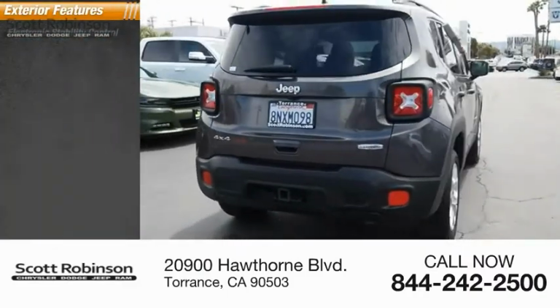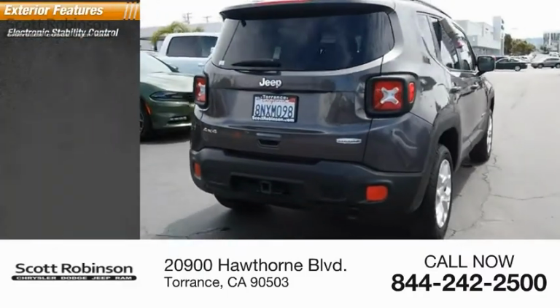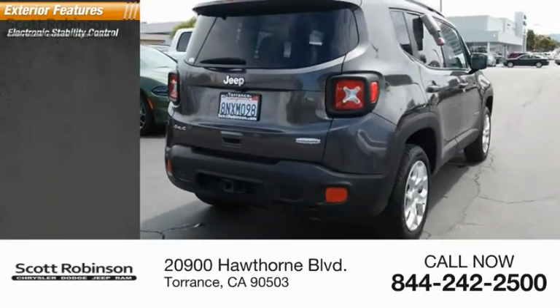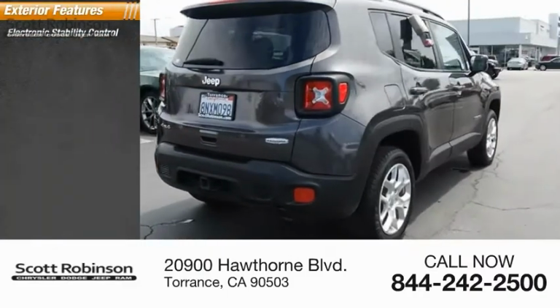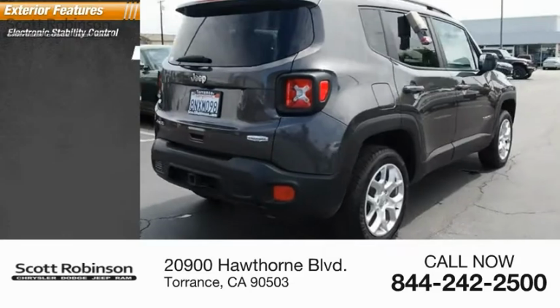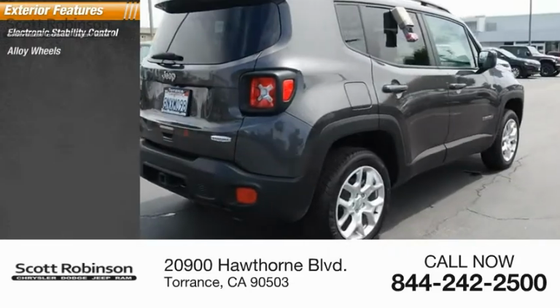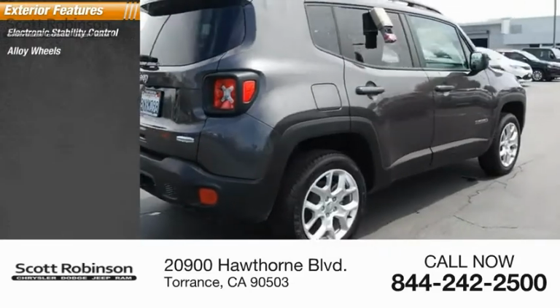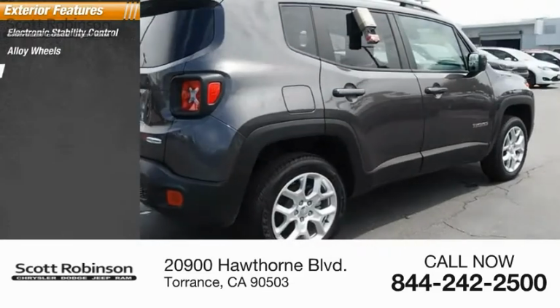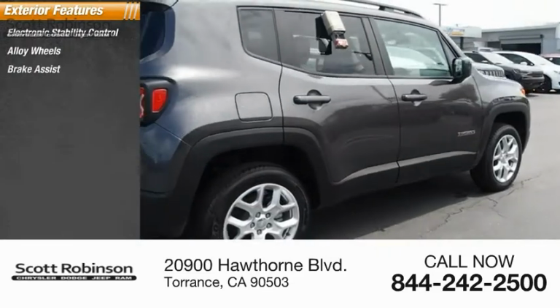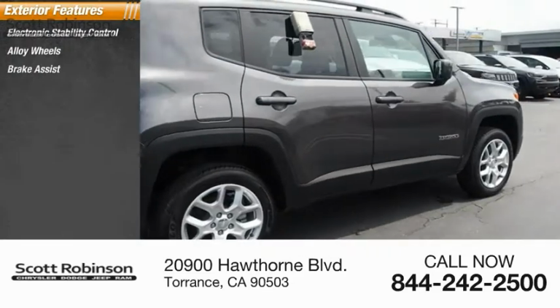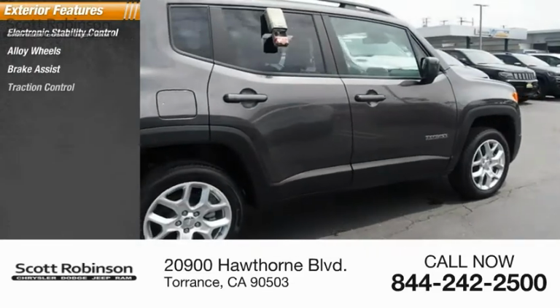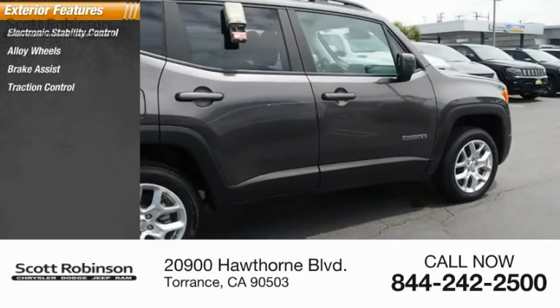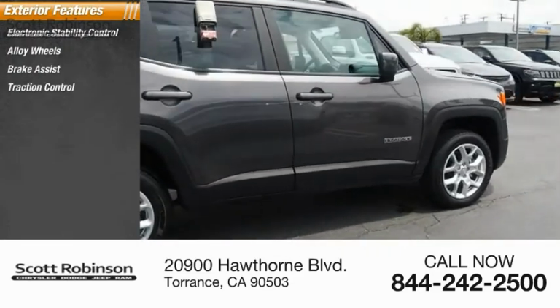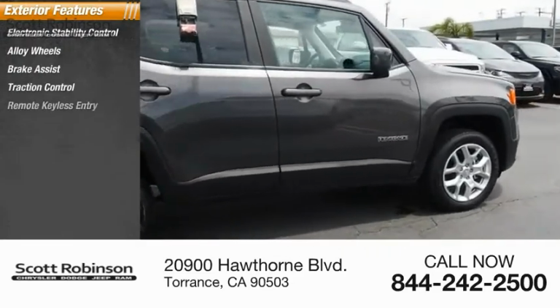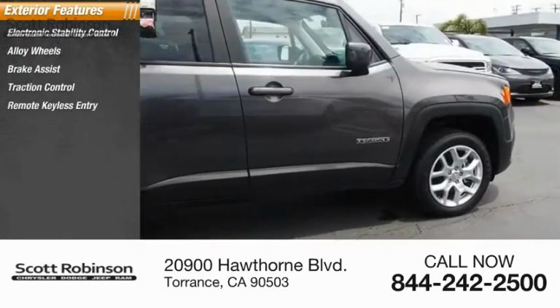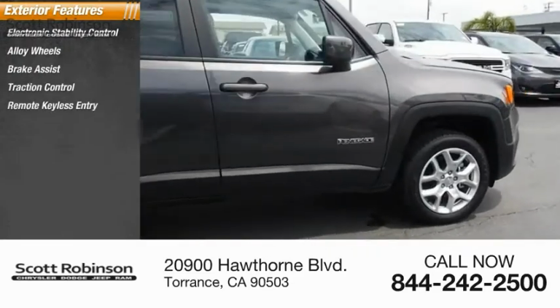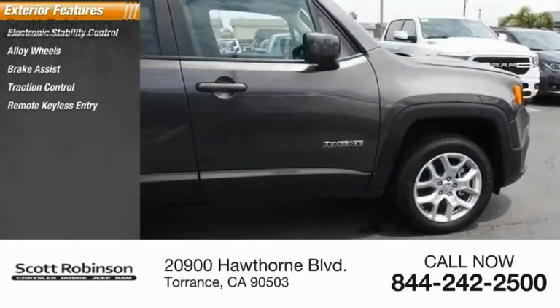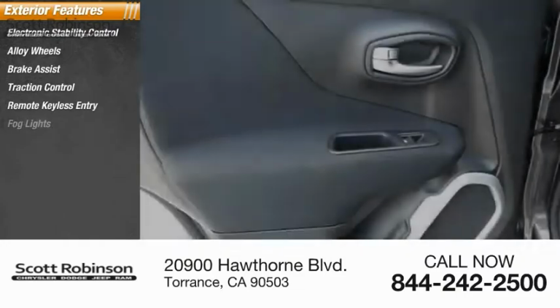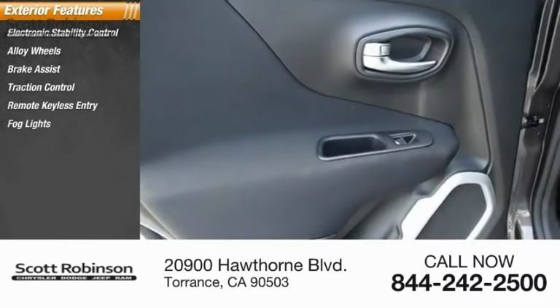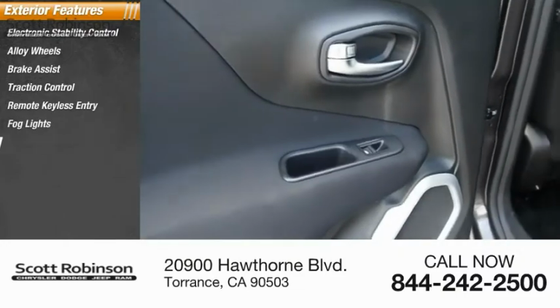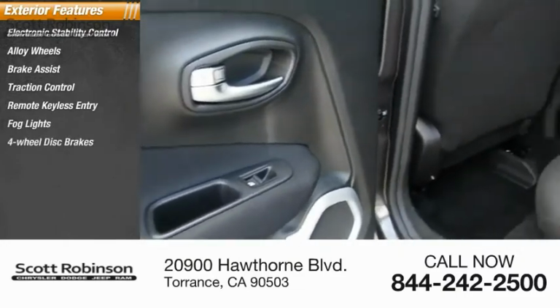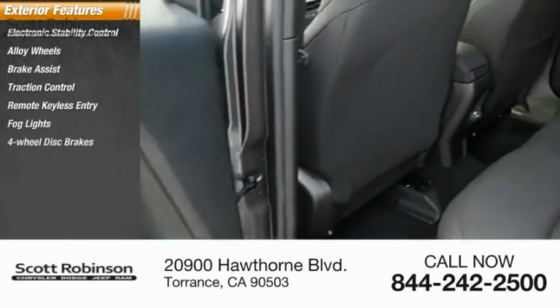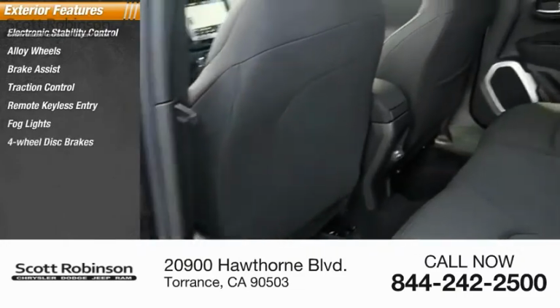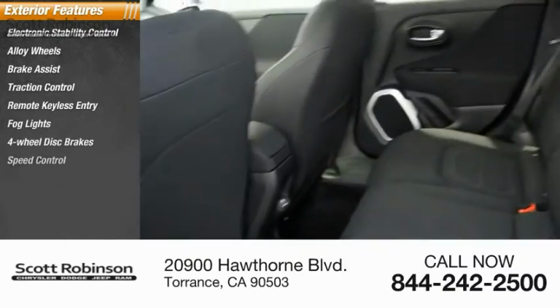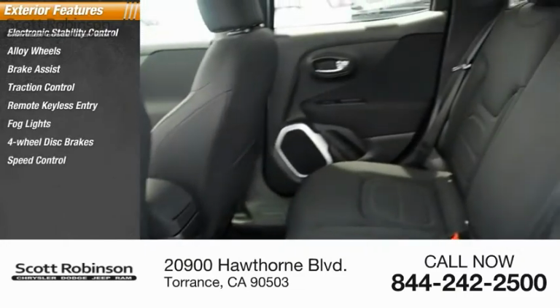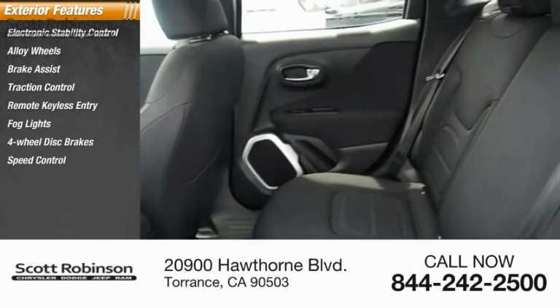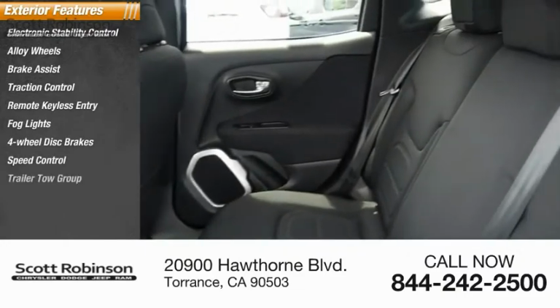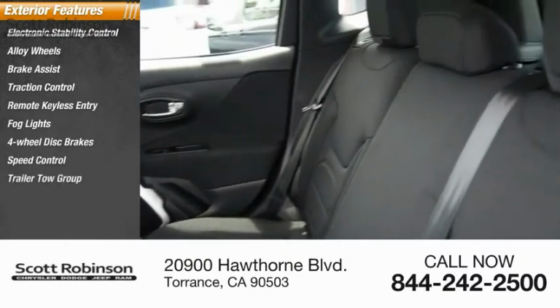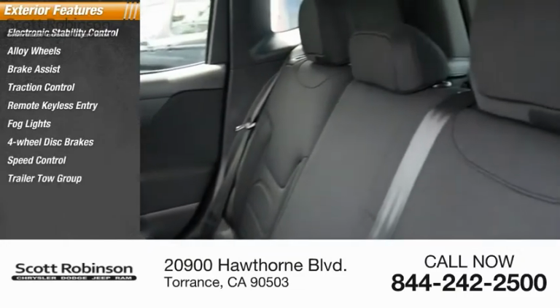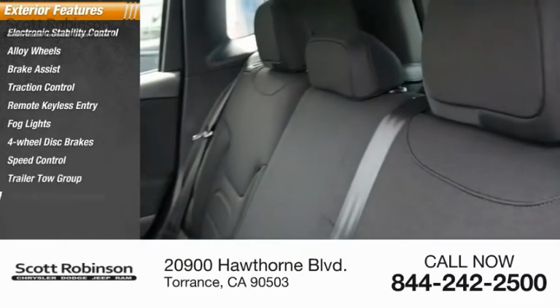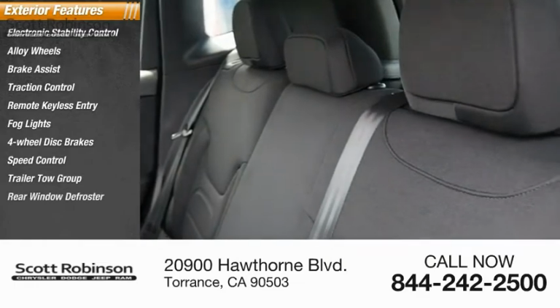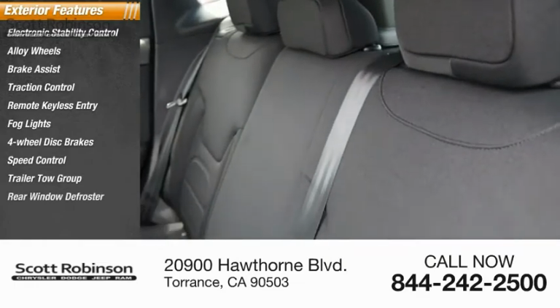Here are some of this vehicle's great options: electronic stability control, alloy wheels, brake assist, traction control, remote keyless entry, fog lights, 4-wheel disc brakes, speed control, trailer tow group, and rear window defroster.